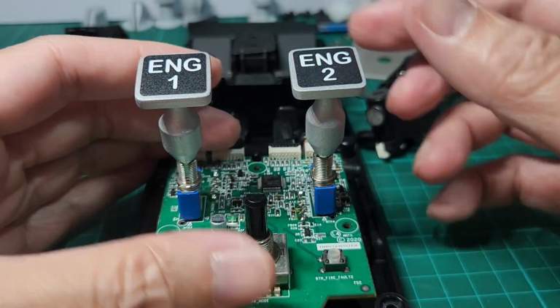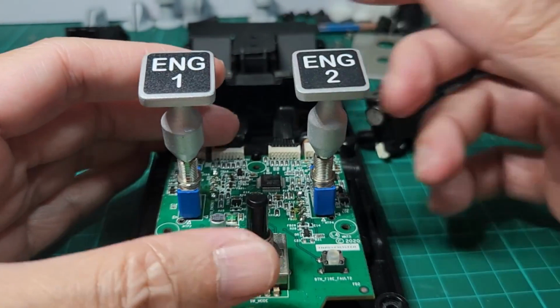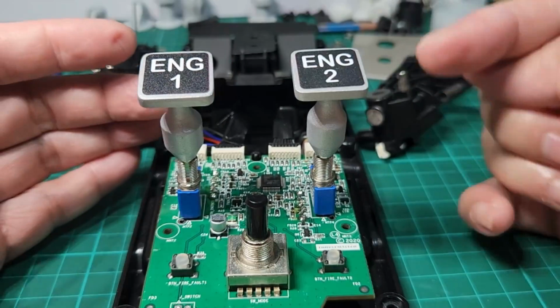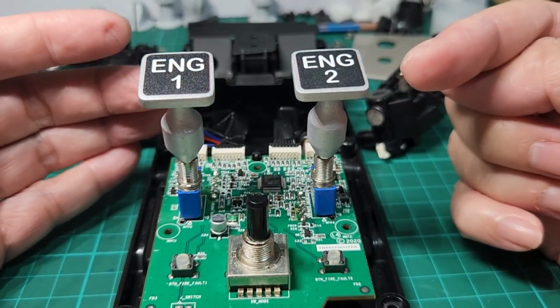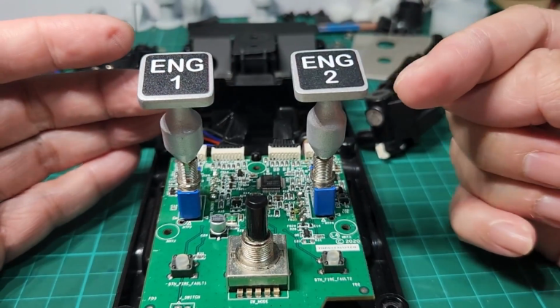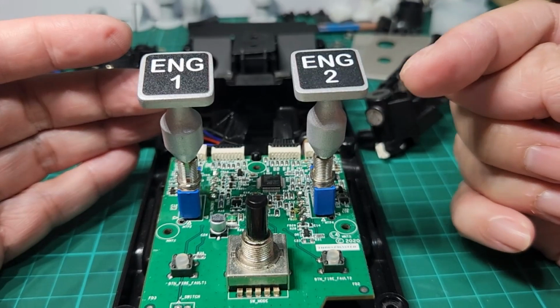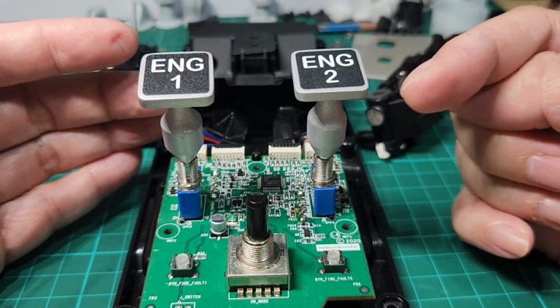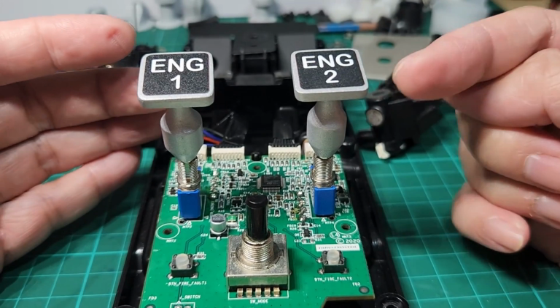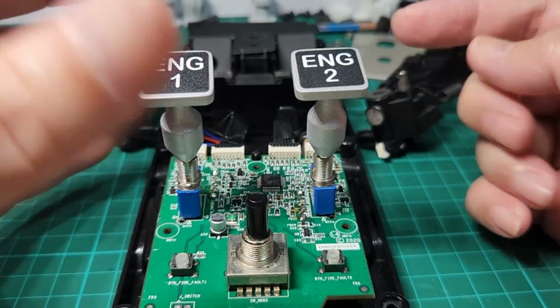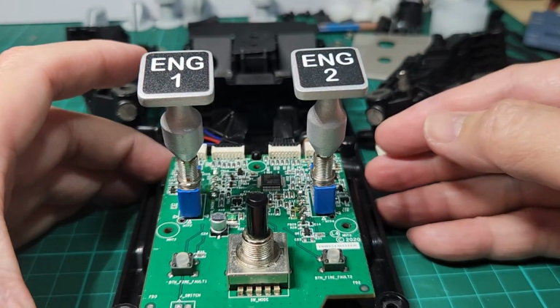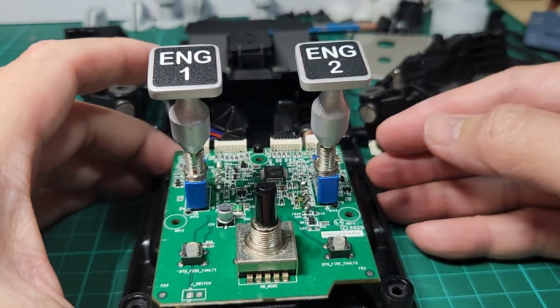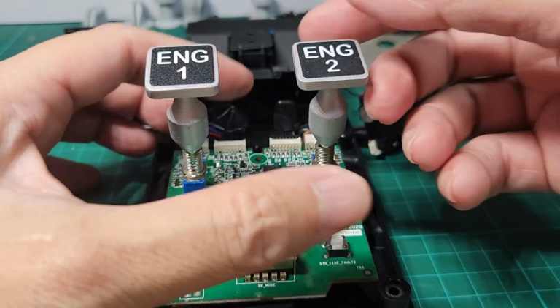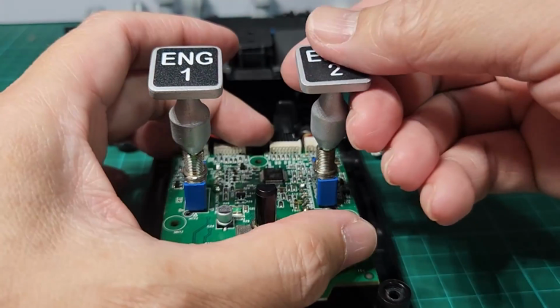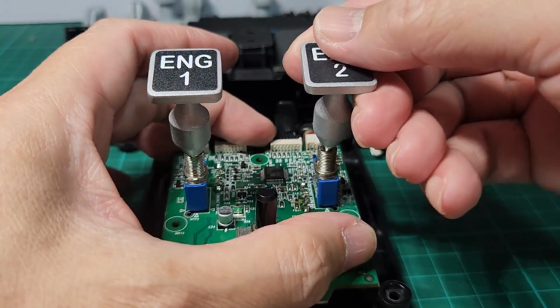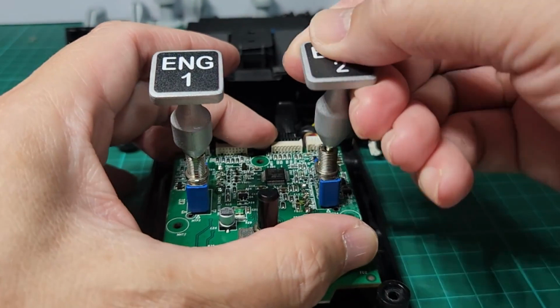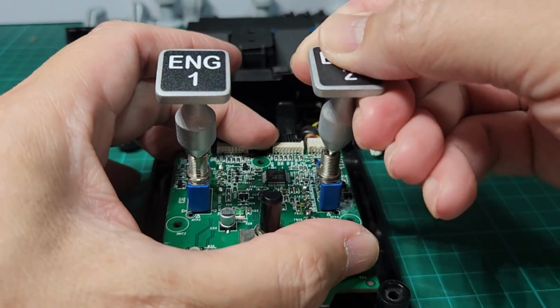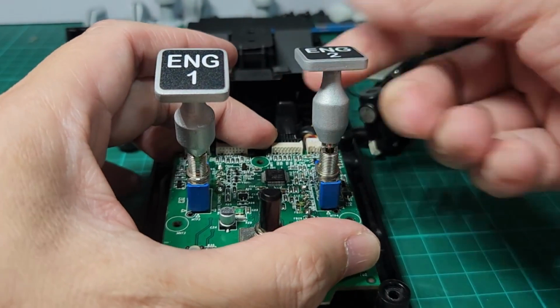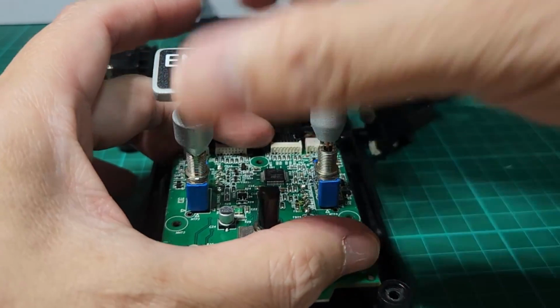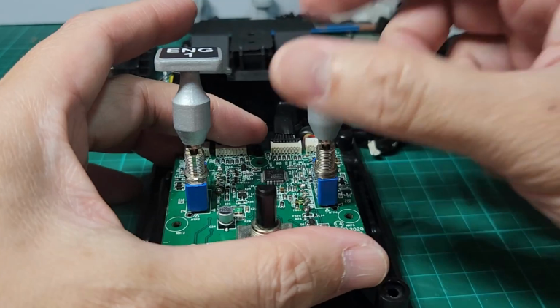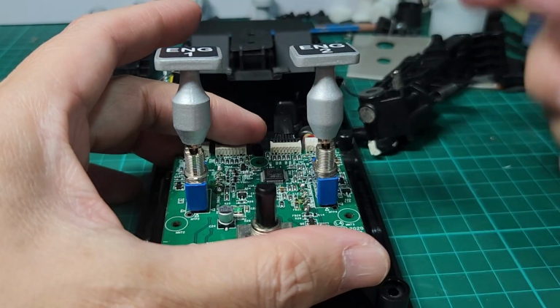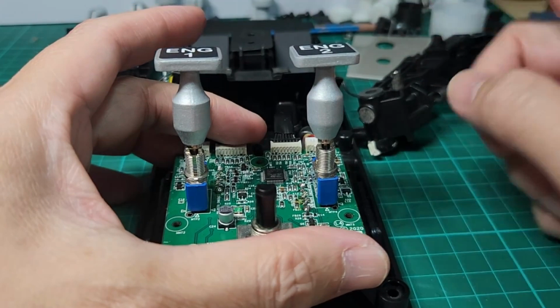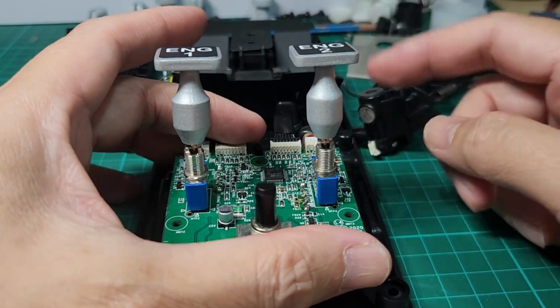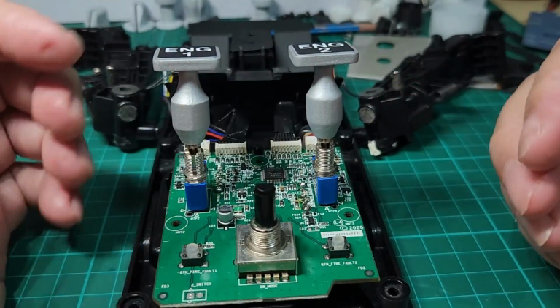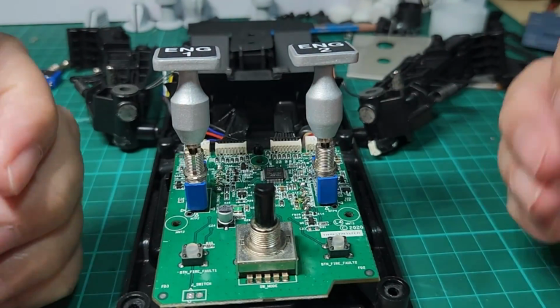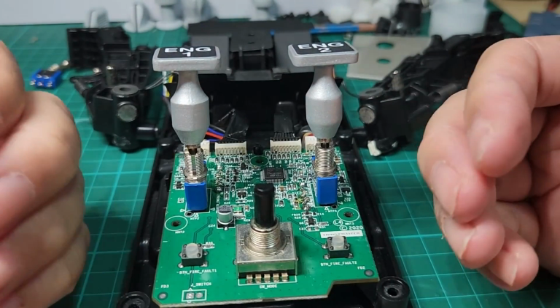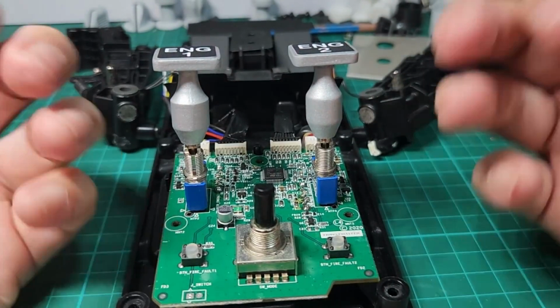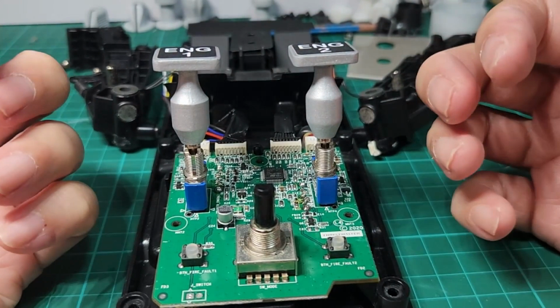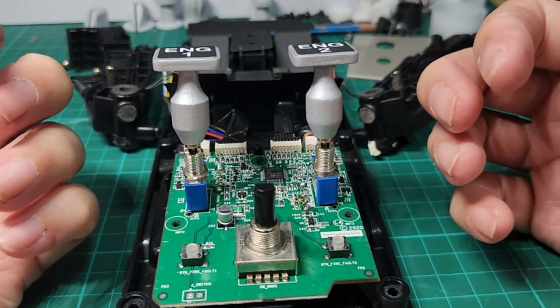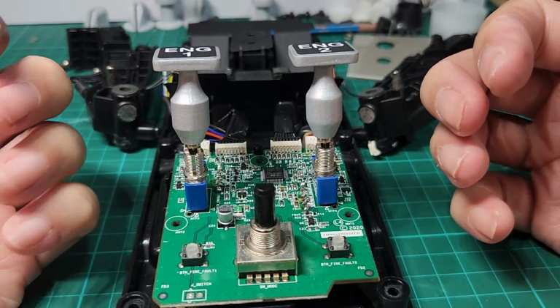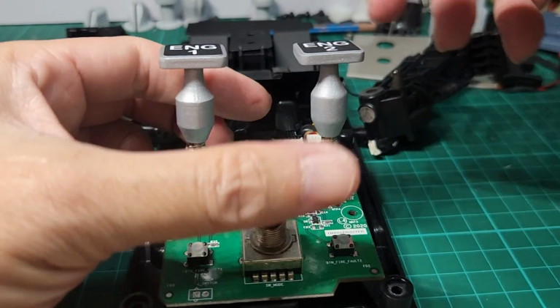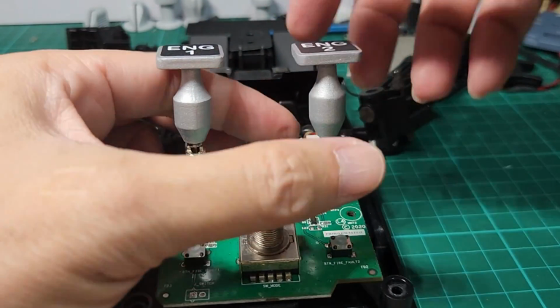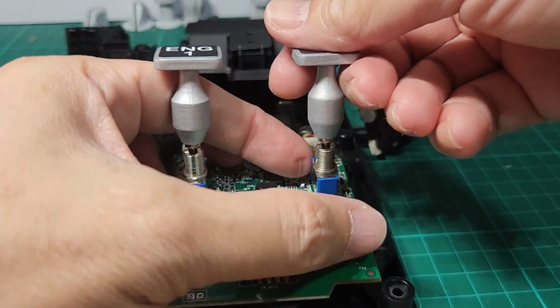You have to remove it again because I will apply a small amount of CA glue so that it will remain fixed. The next time you need to remove the cover, all you need to do is unscrew the handles.